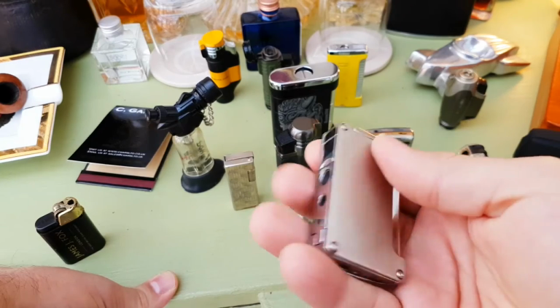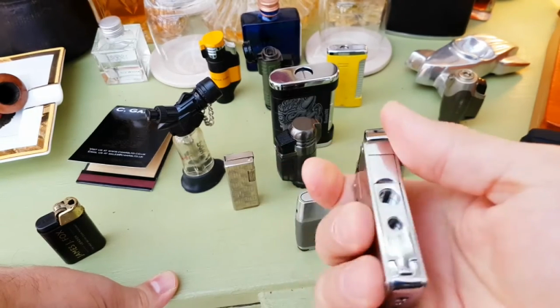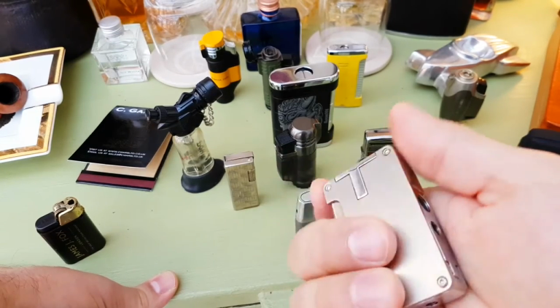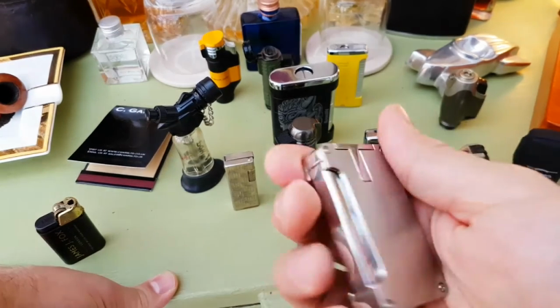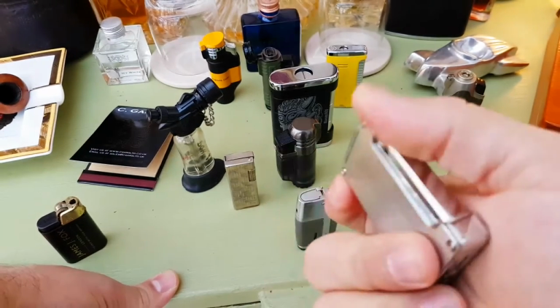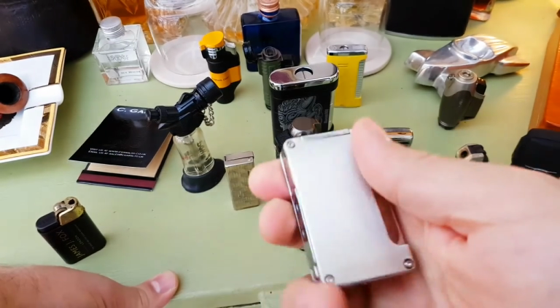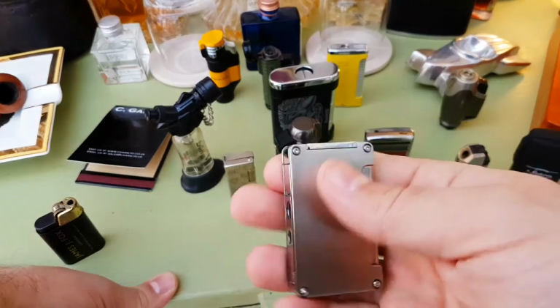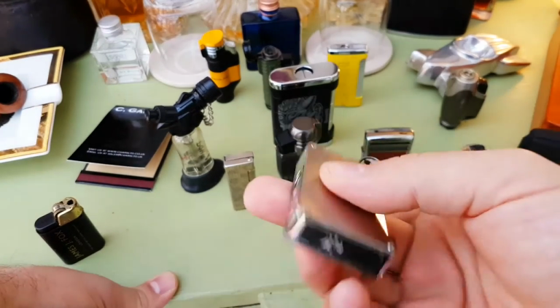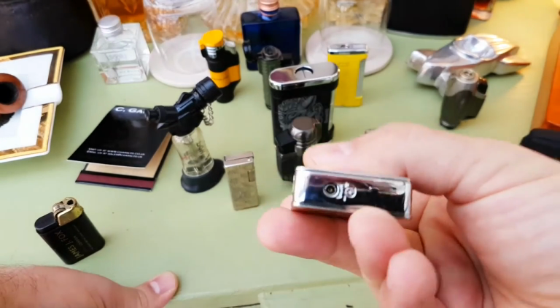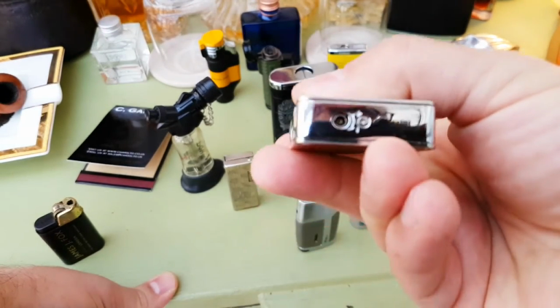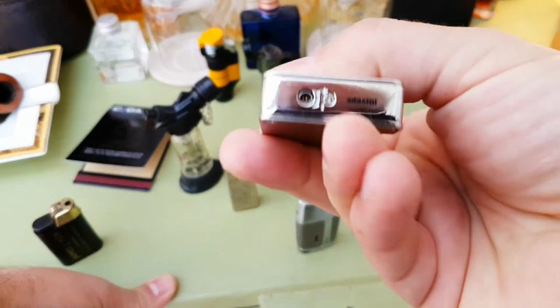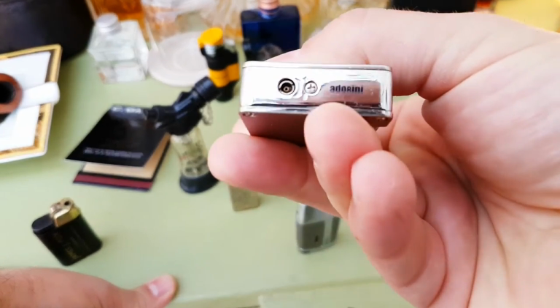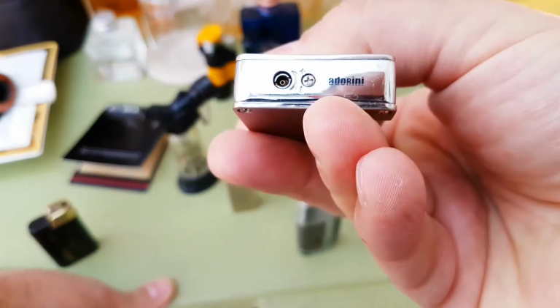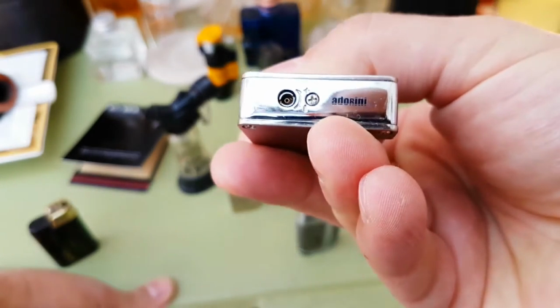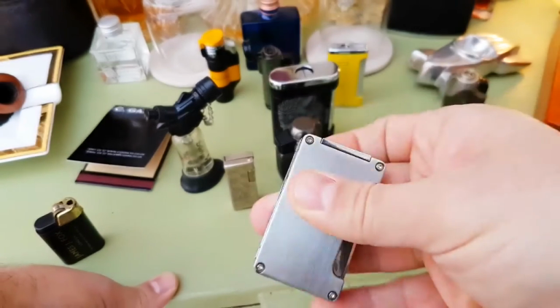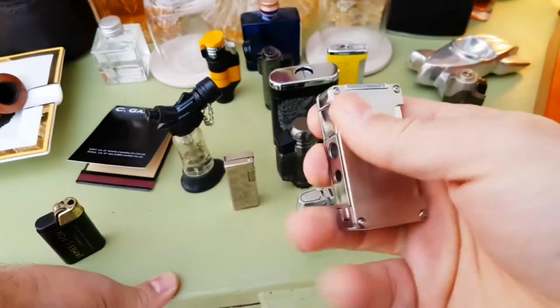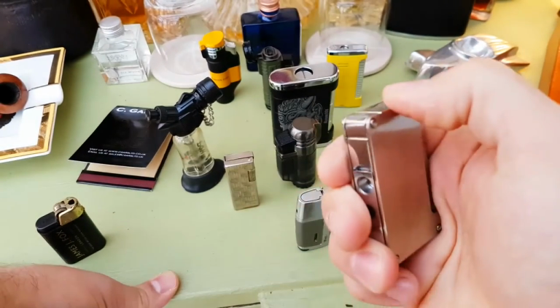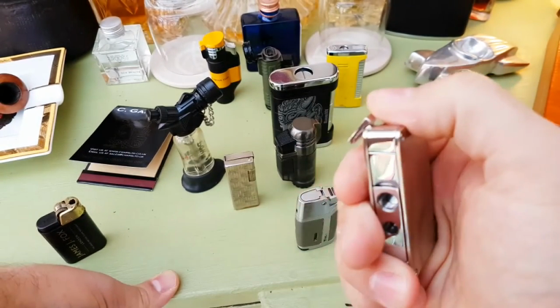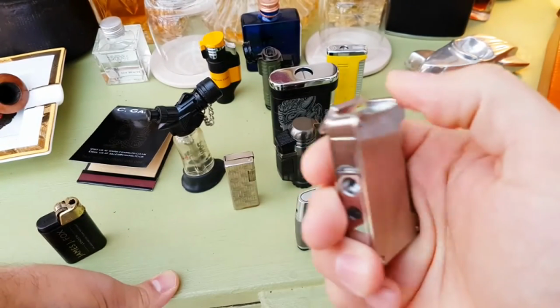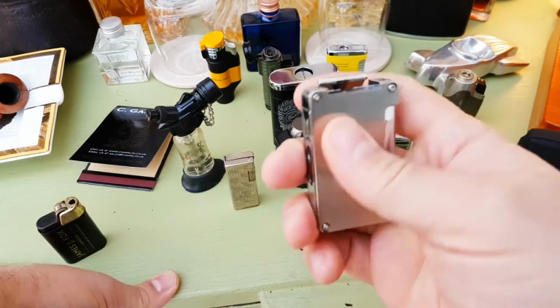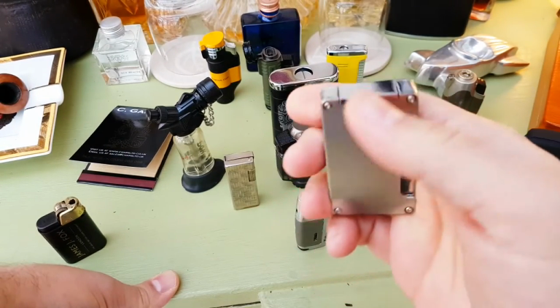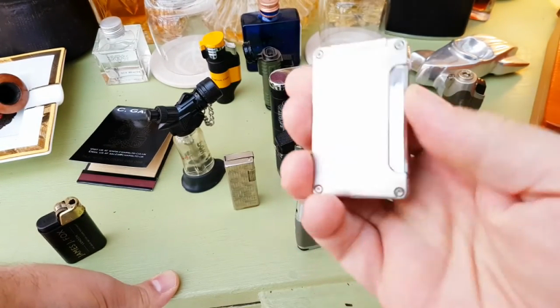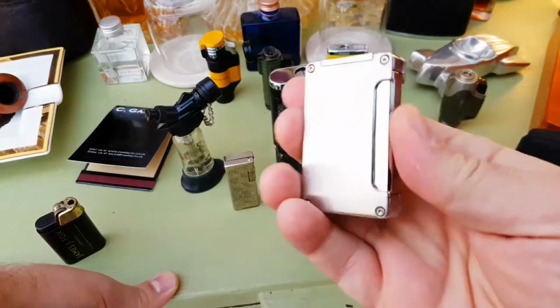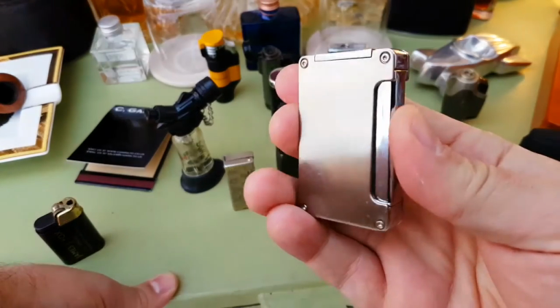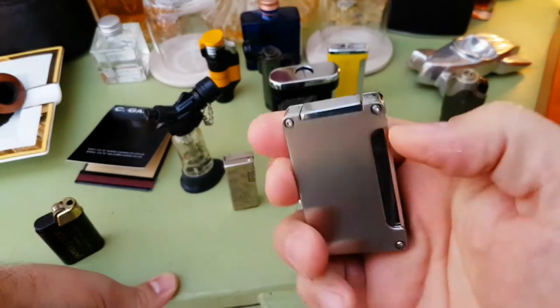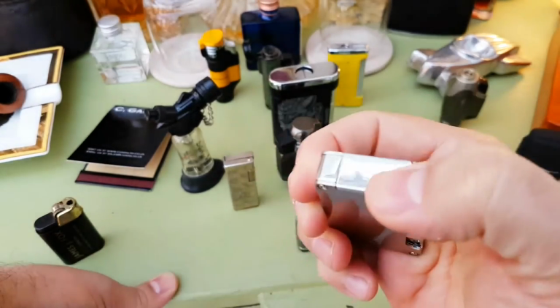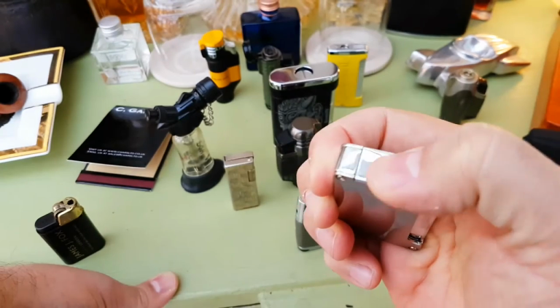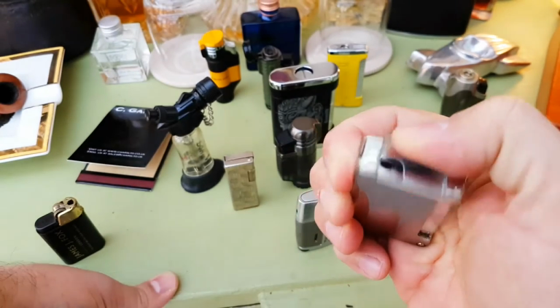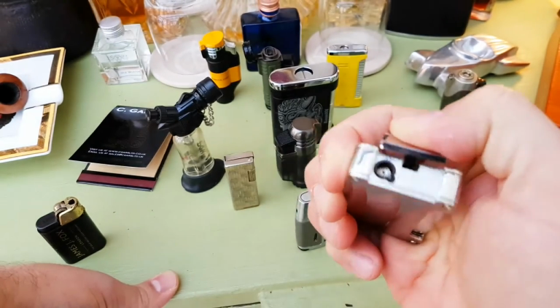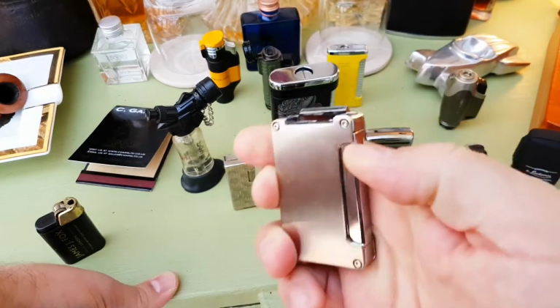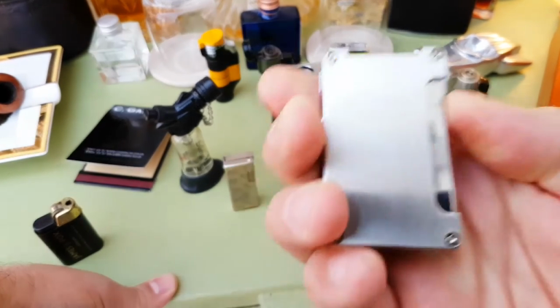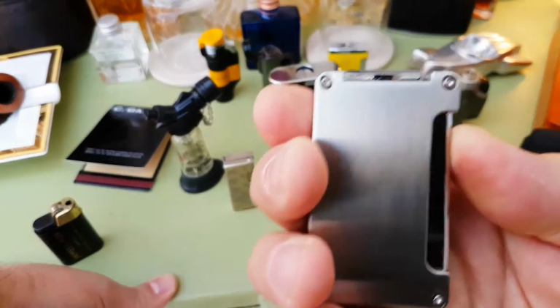Going for something a bit more expensive, you can look at this type of lighter. This is an Andori — they make humidors — but it's got a safety catch on it so you can't push the button in while the lid is flipped.